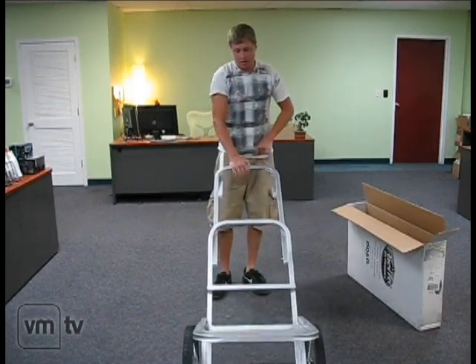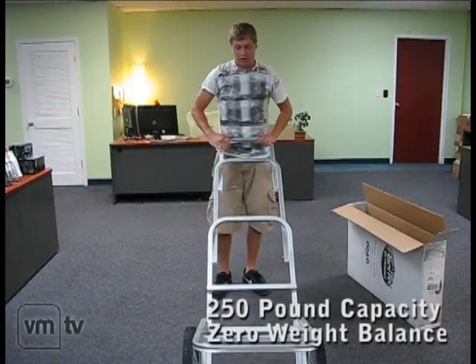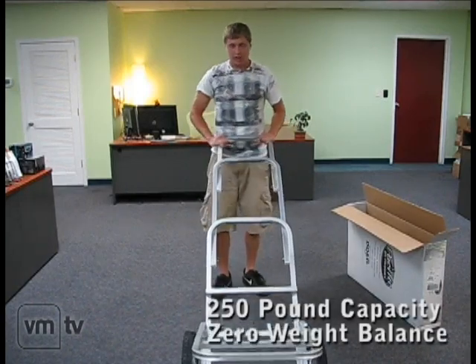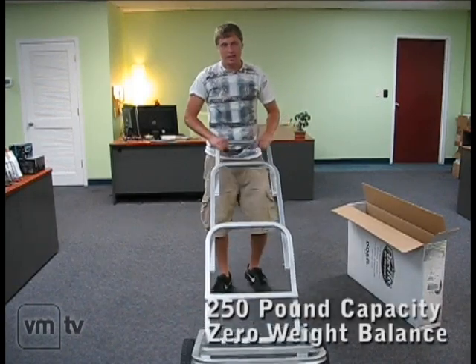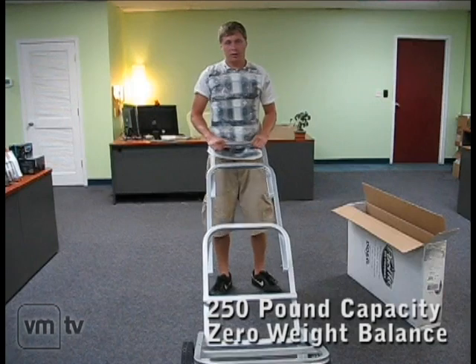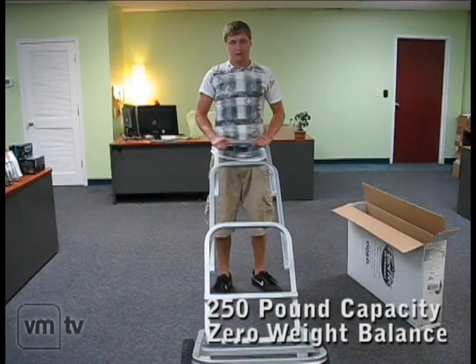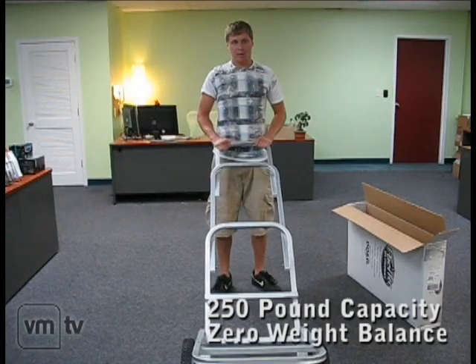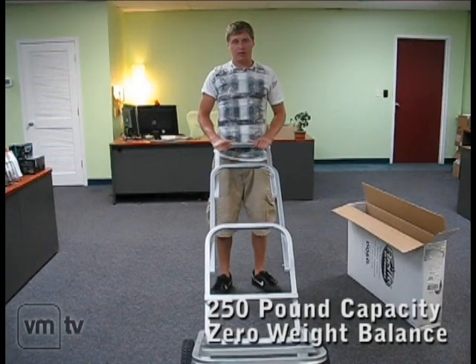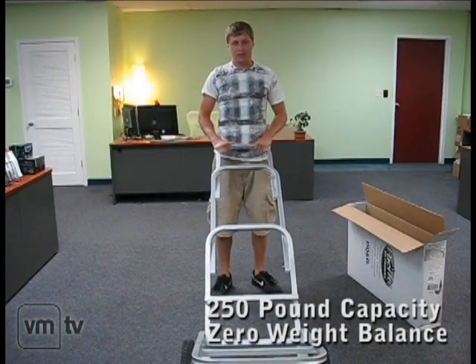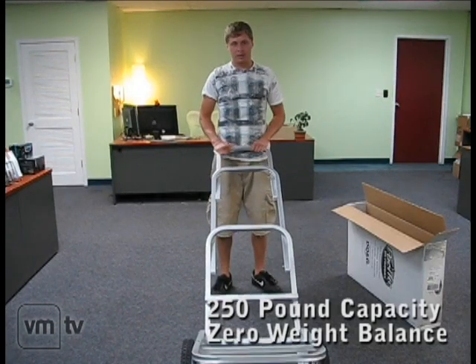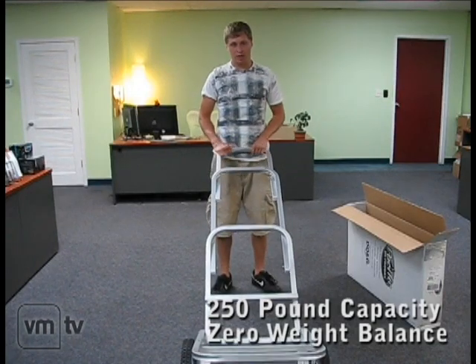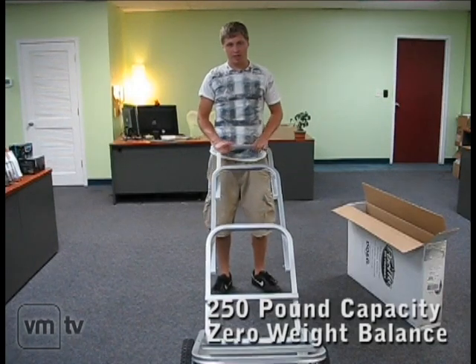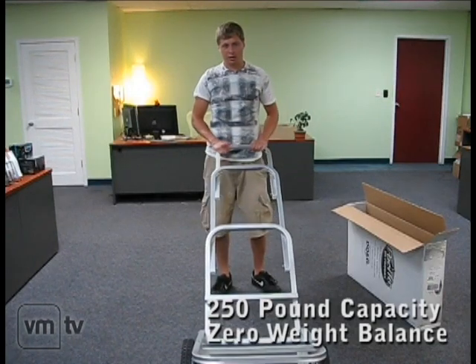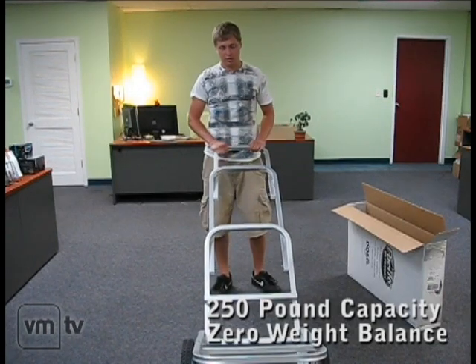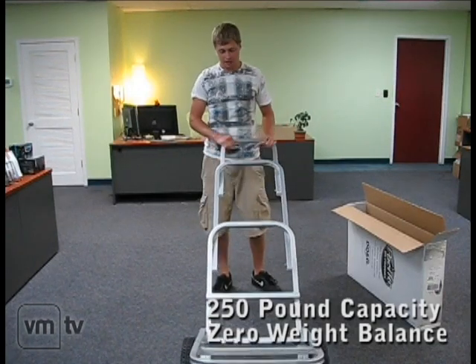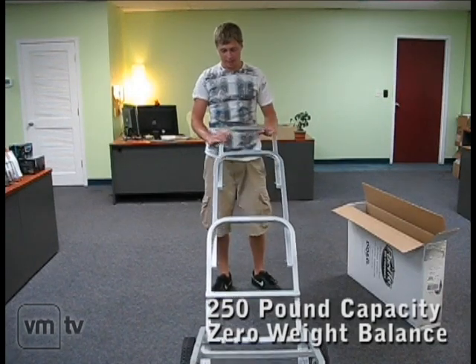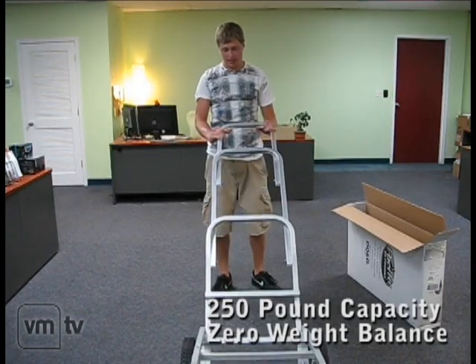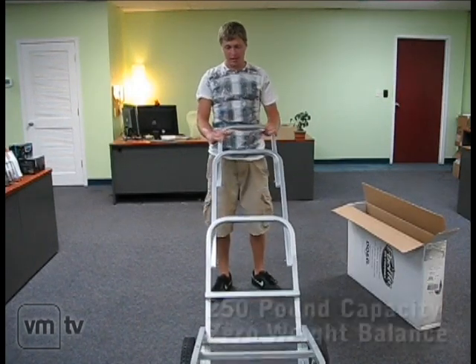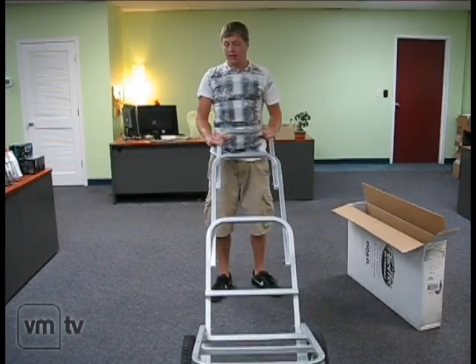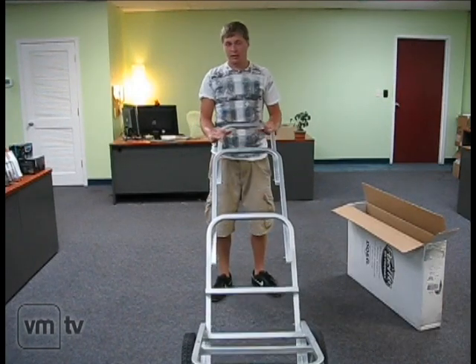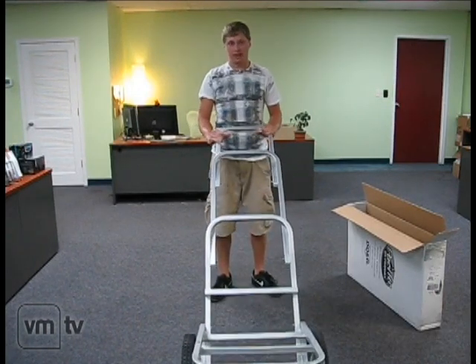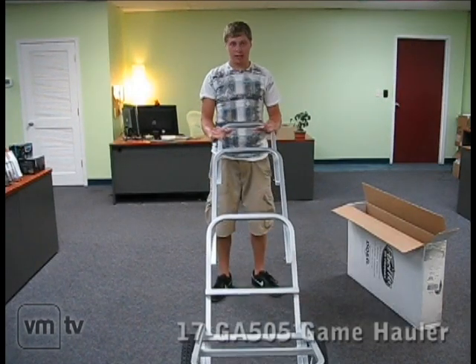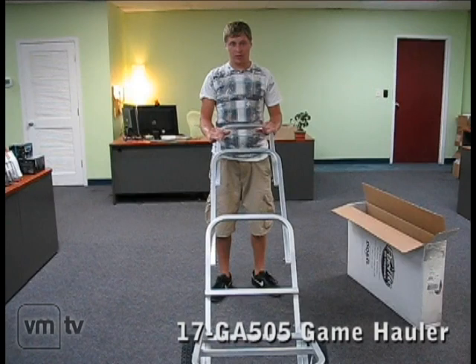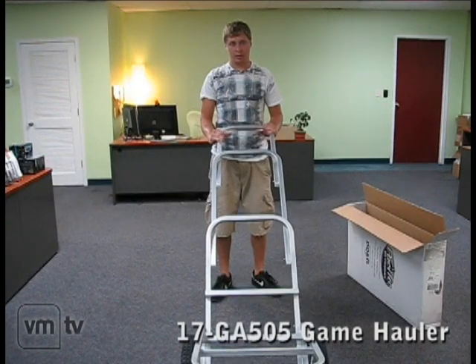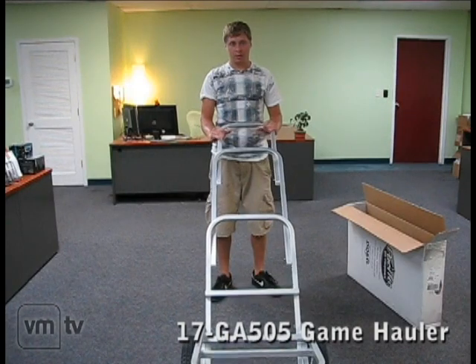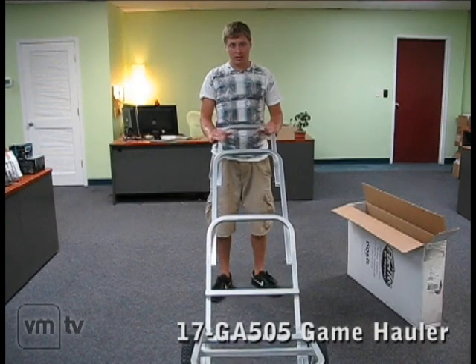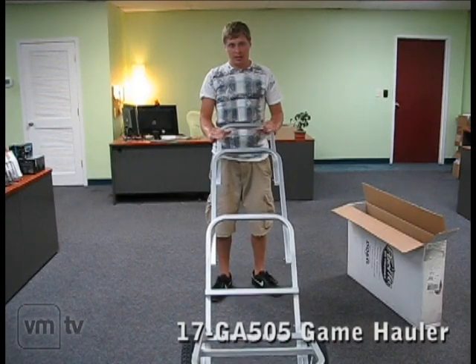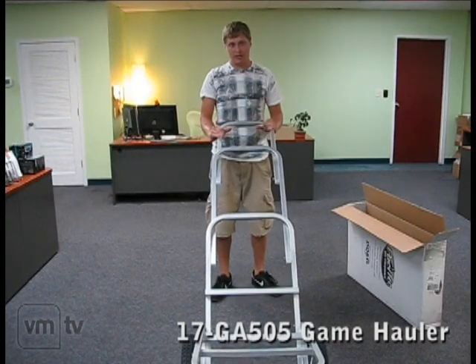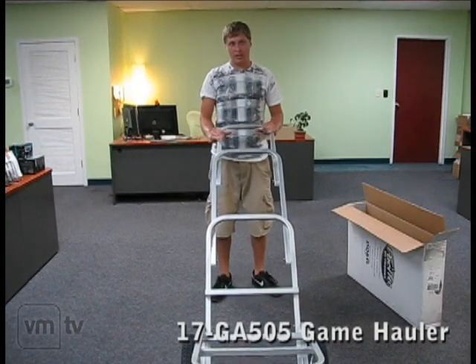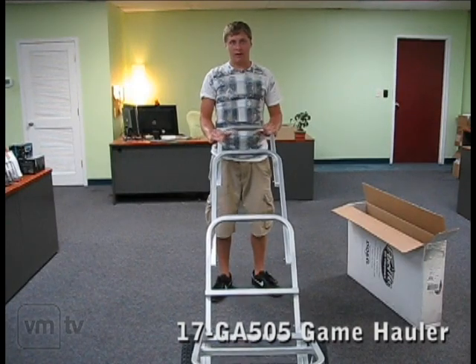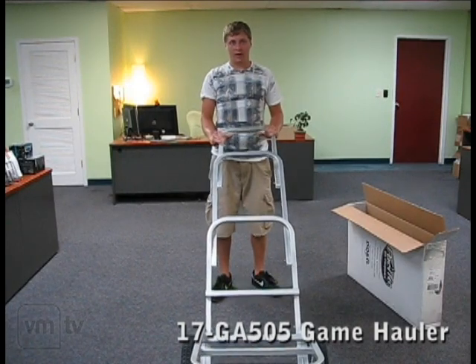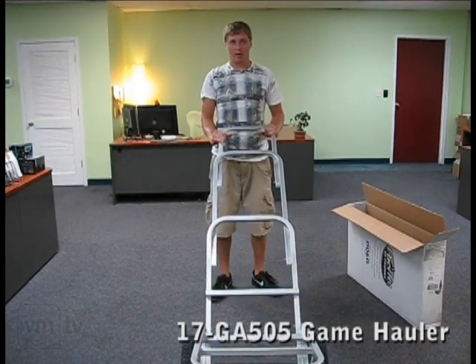The car's capacity is 250 pounds, has a zero weight balance construction, and as you can see, it's very easy and quick to assemble. This is the GA-505 Game Hard.